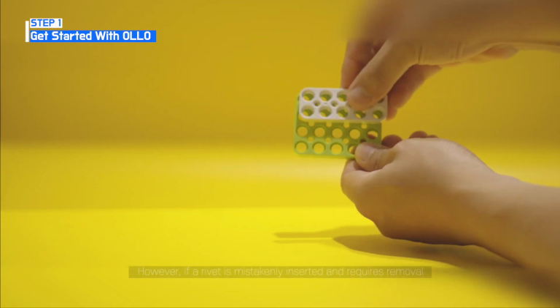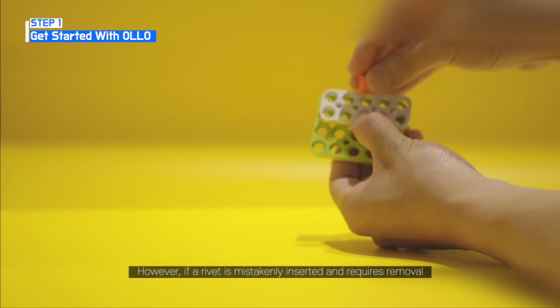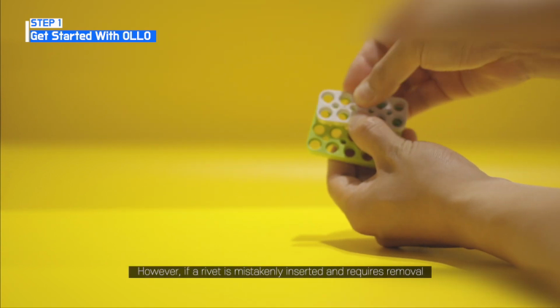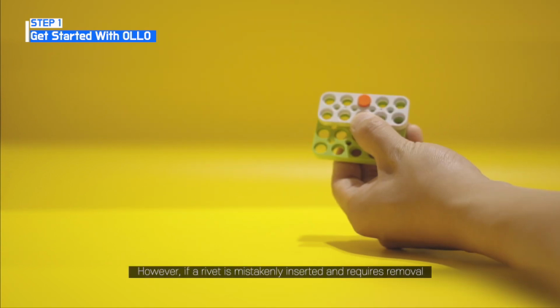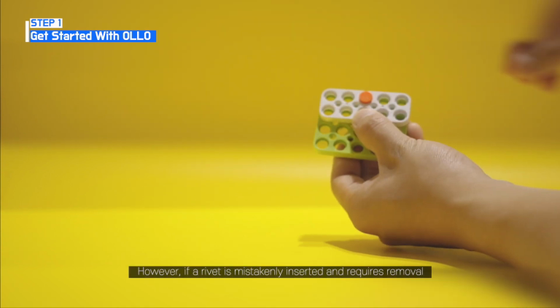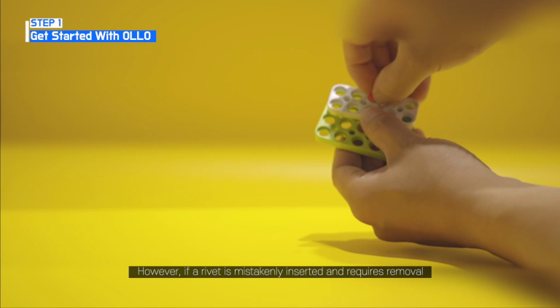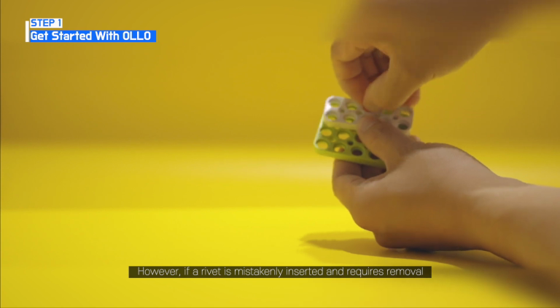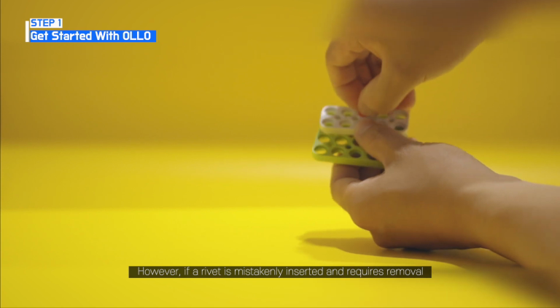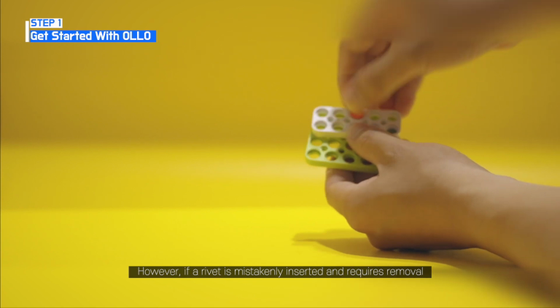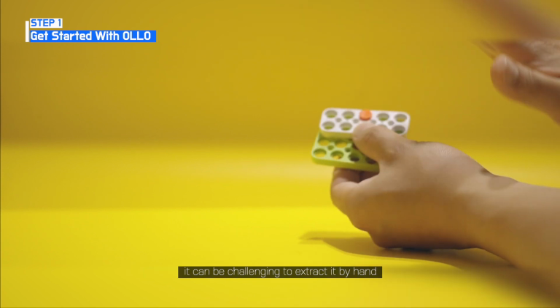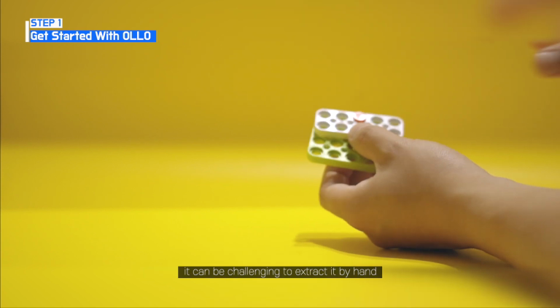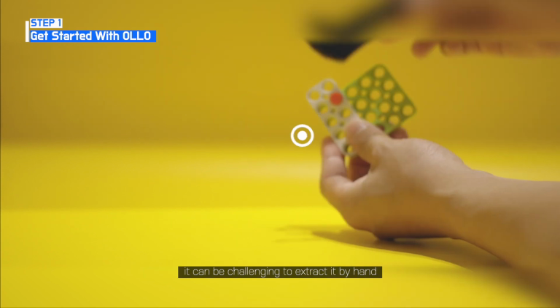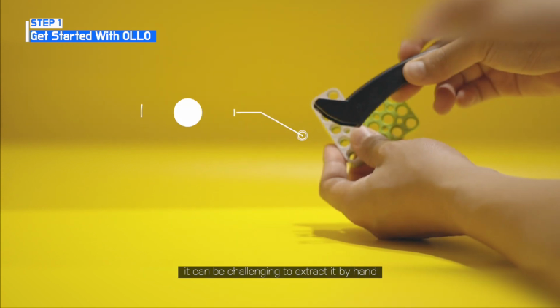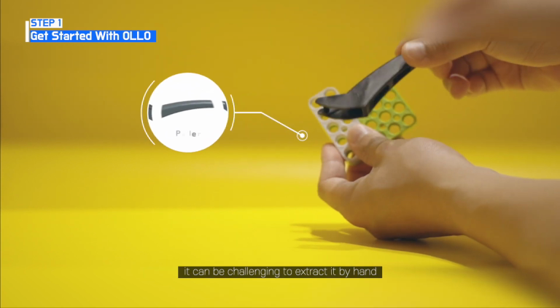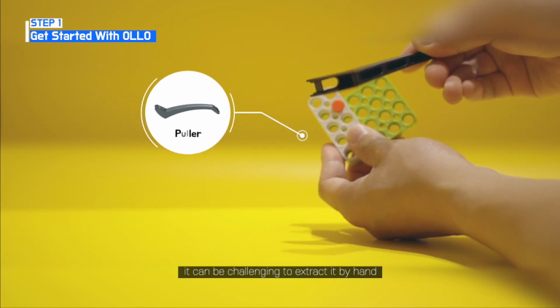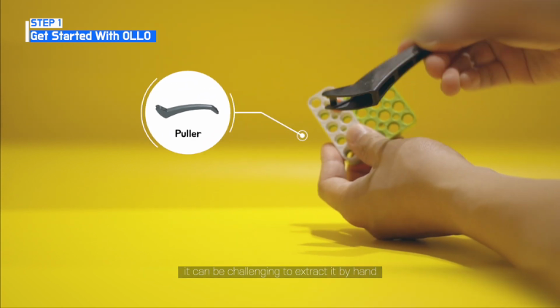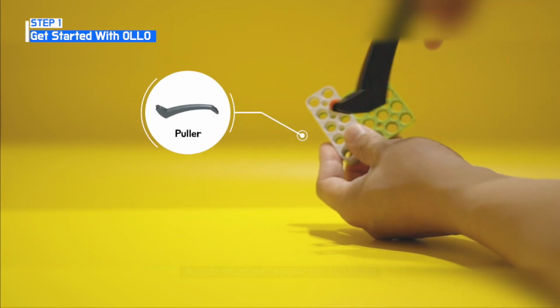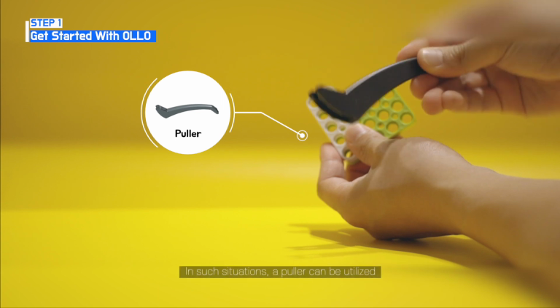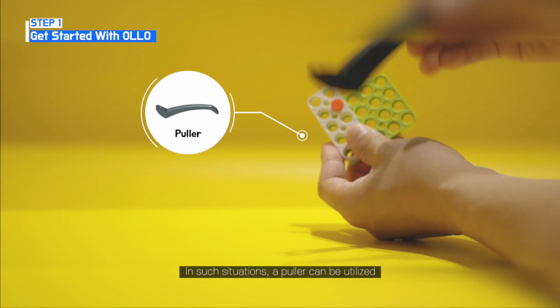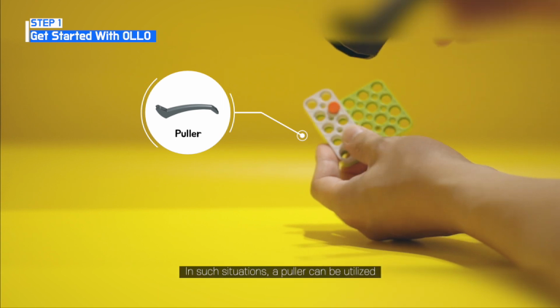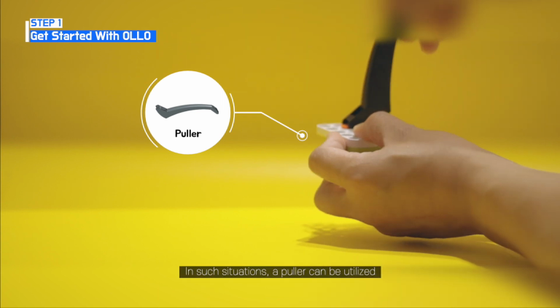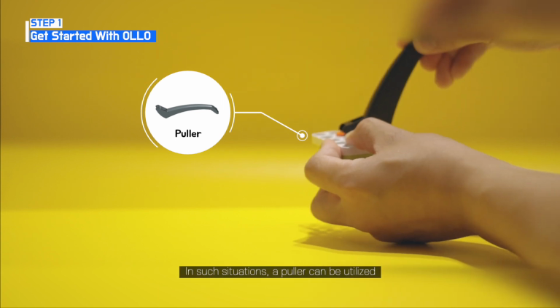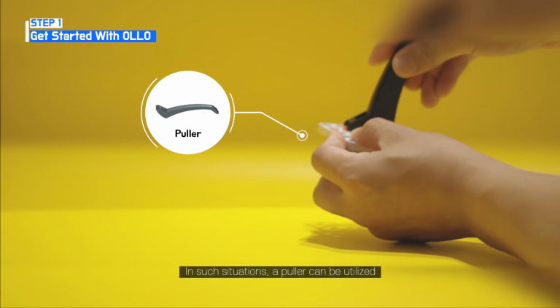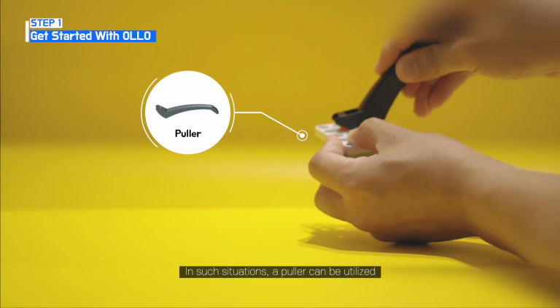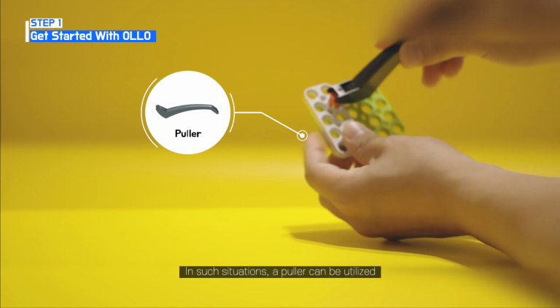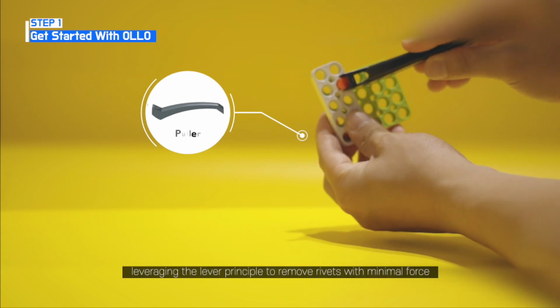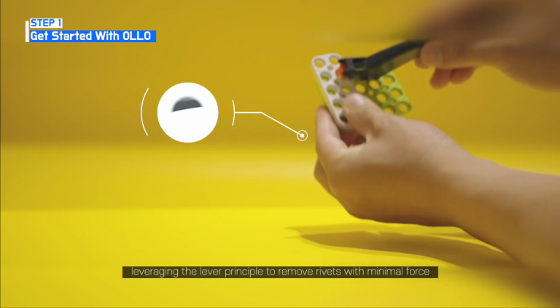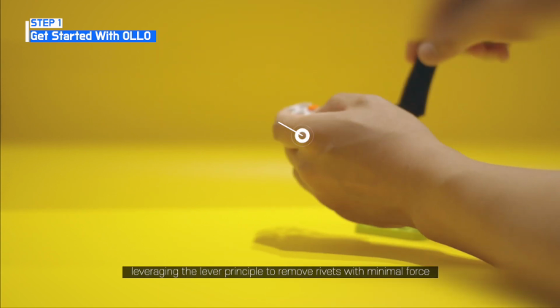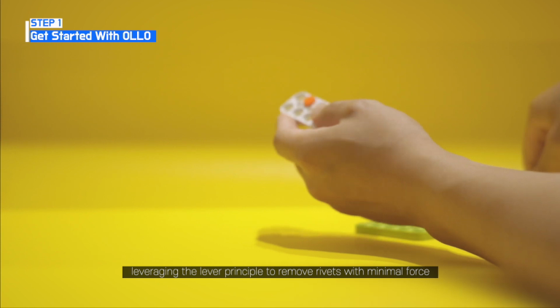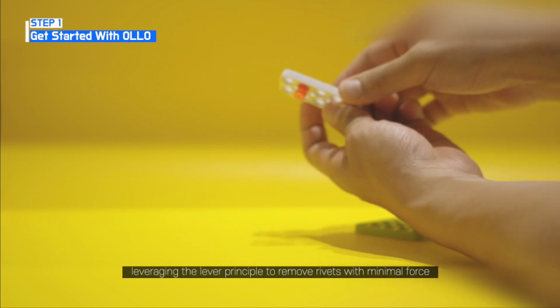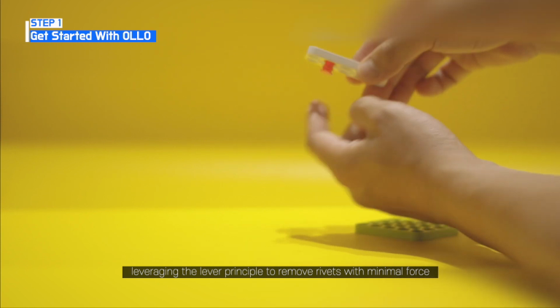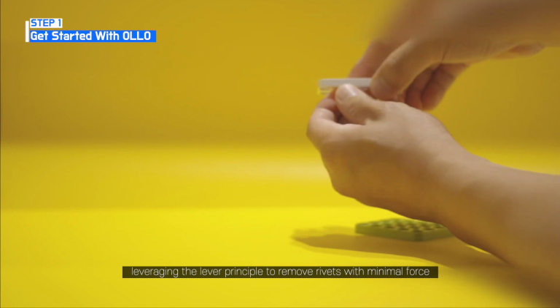However, if a rivet is mistakenly inserted and requires removal, it can be challenging to extract it by hand. In such situations, a puller can be utilized, leveraging the lever principle to remove rivets with minimal force.